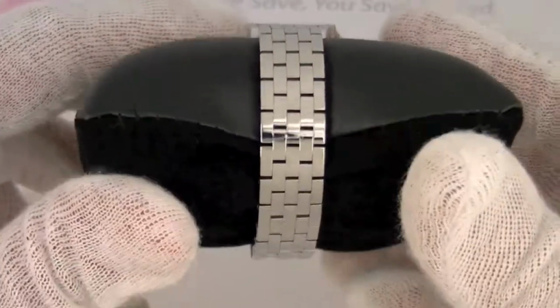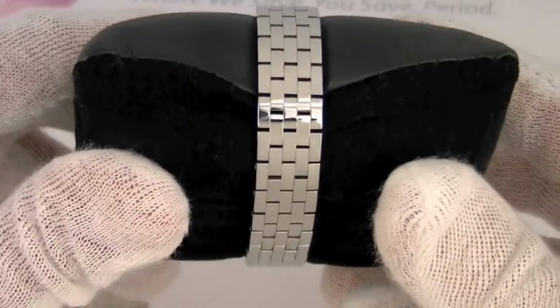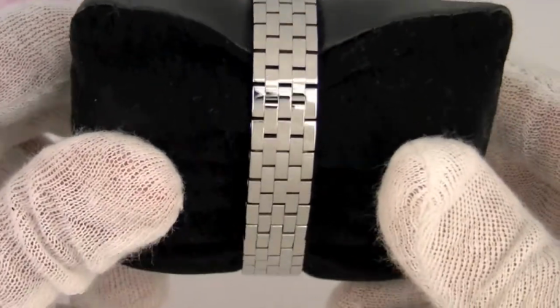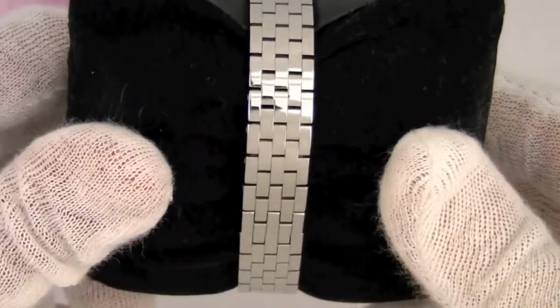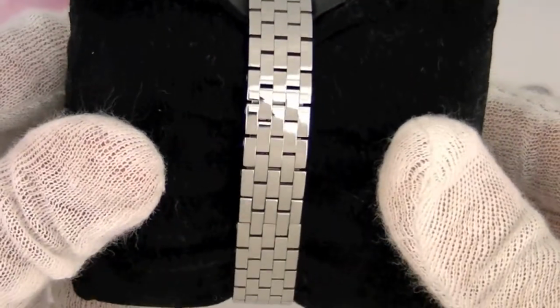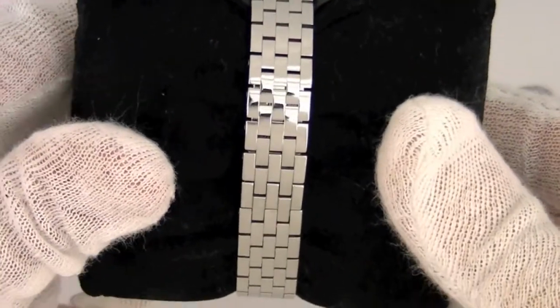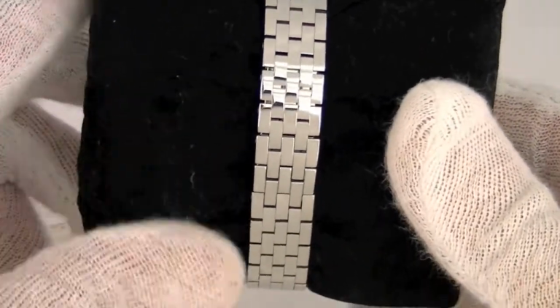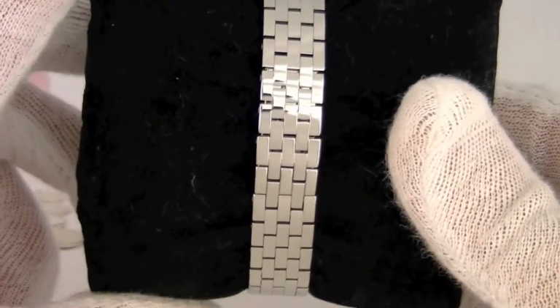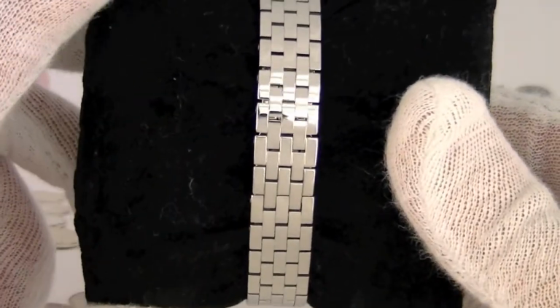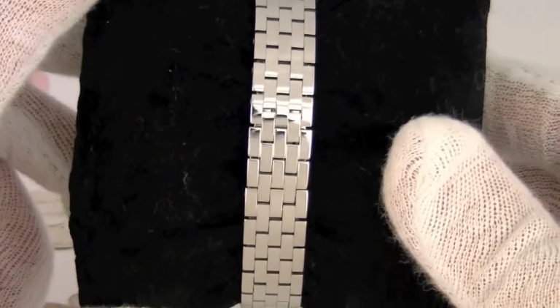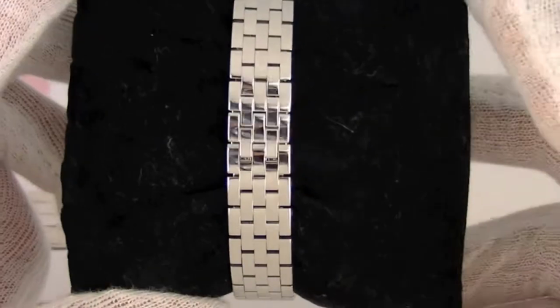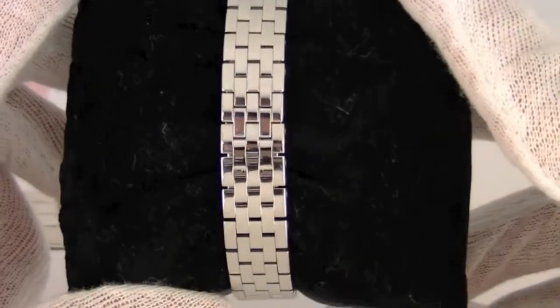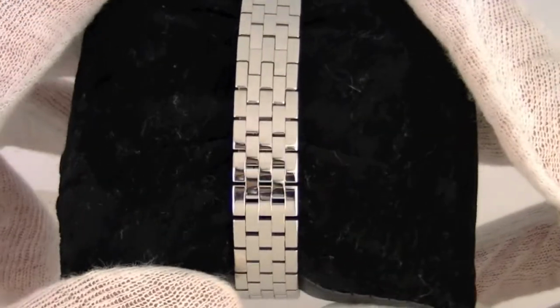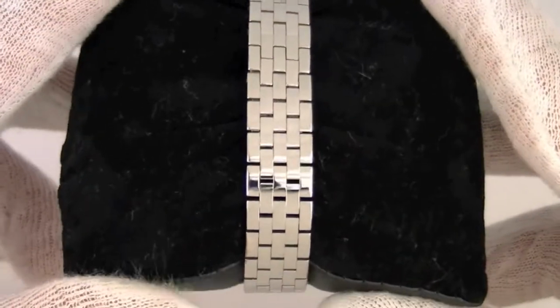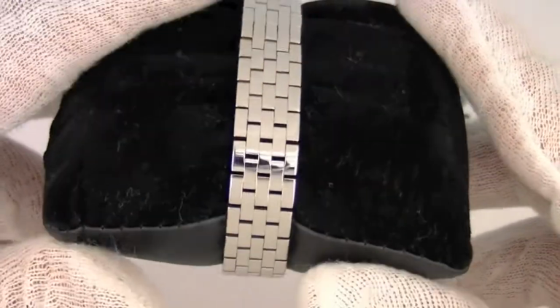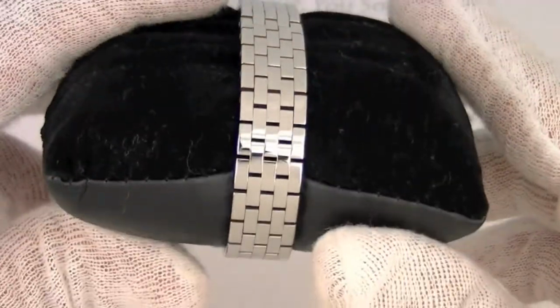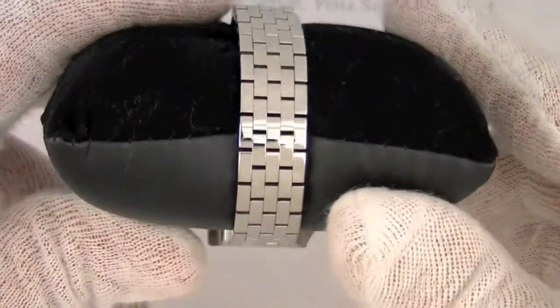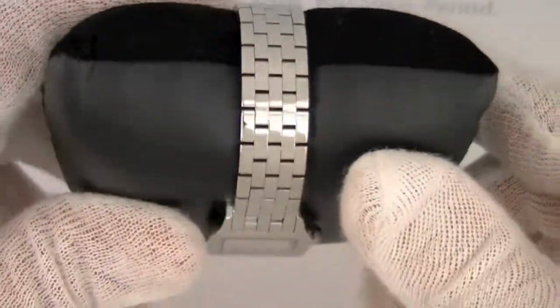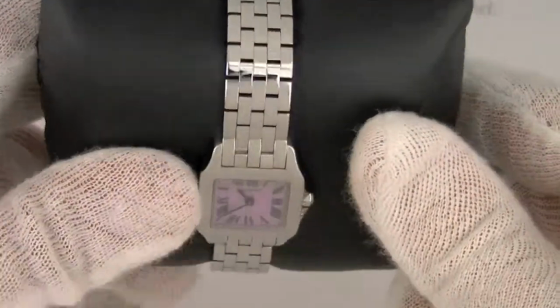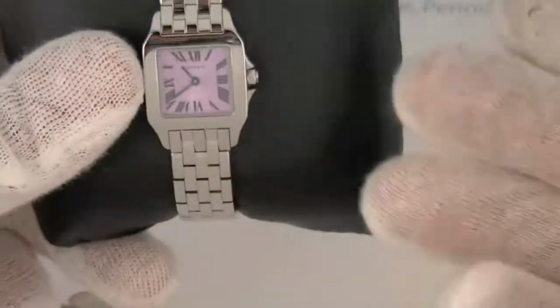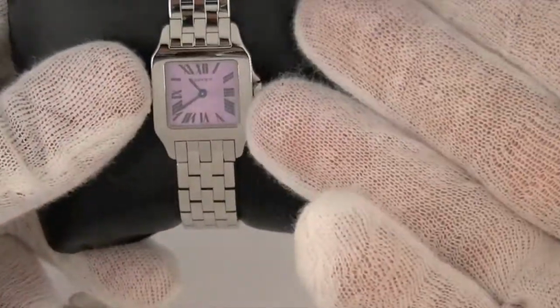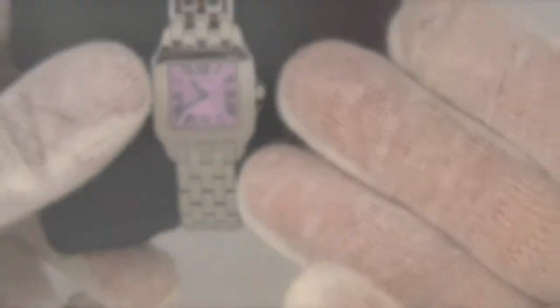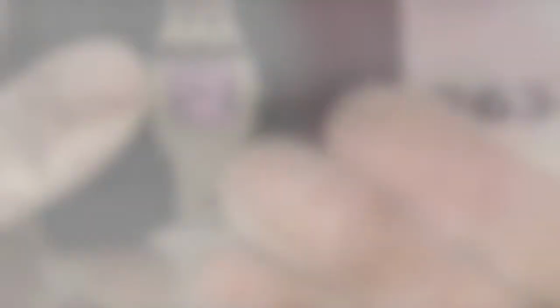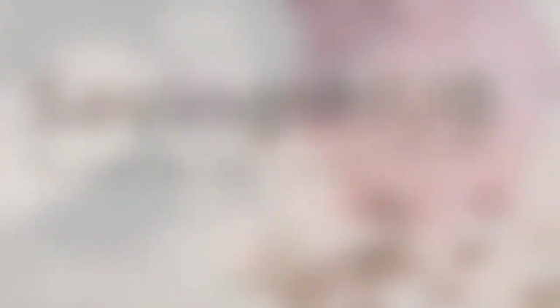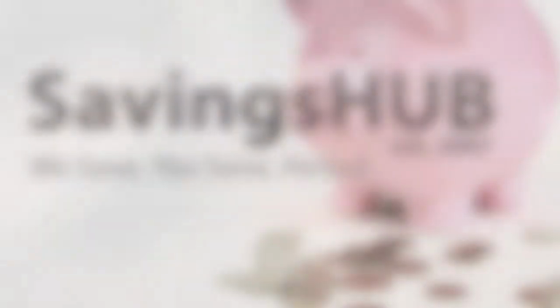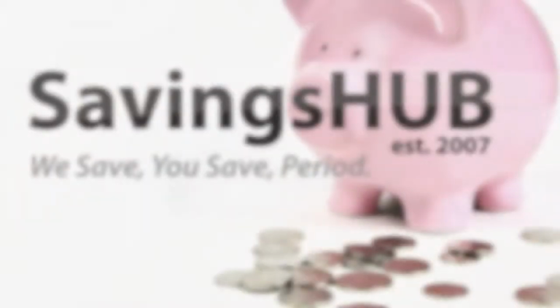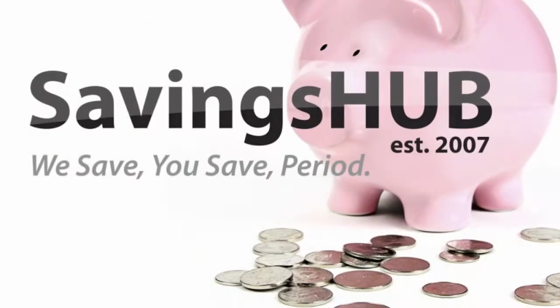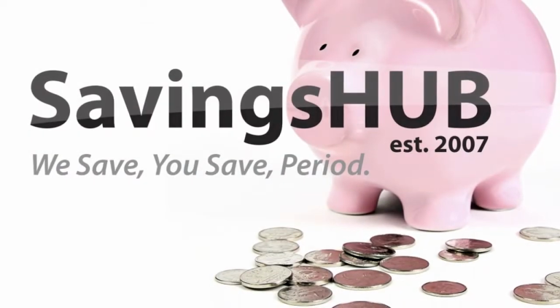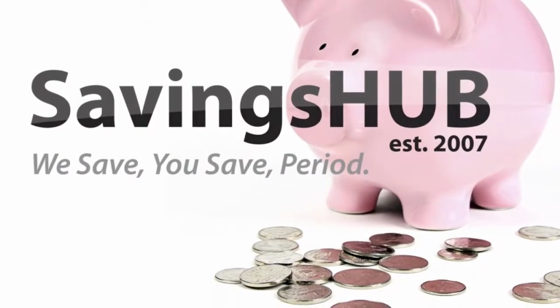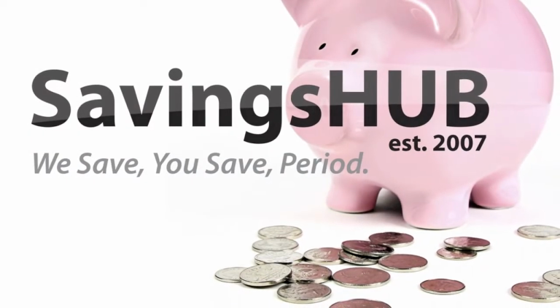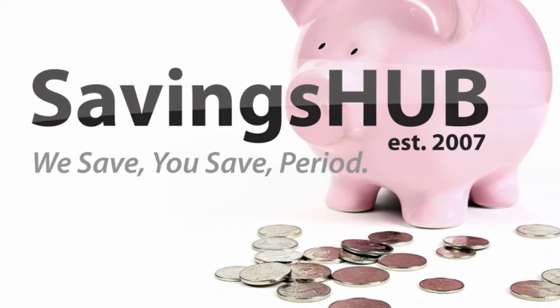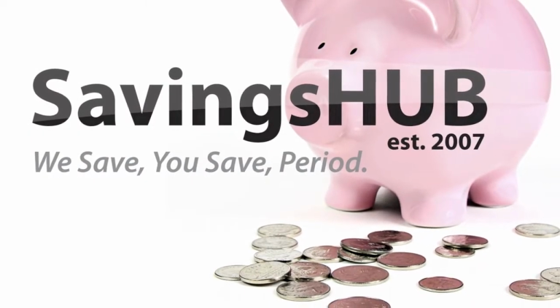We encourage you to give us a call if you have any questions. Our number is 888-818-2634 and we are looking forward to help pass on the savings. Check out SavingsUp — where we save, you save, period.